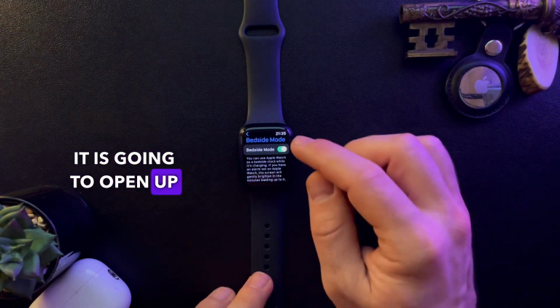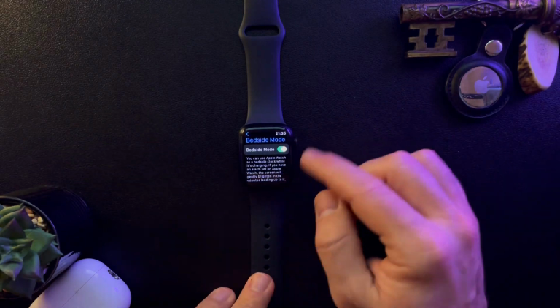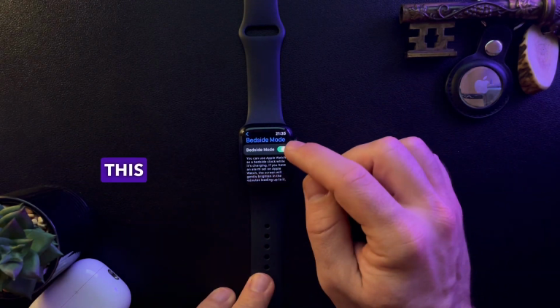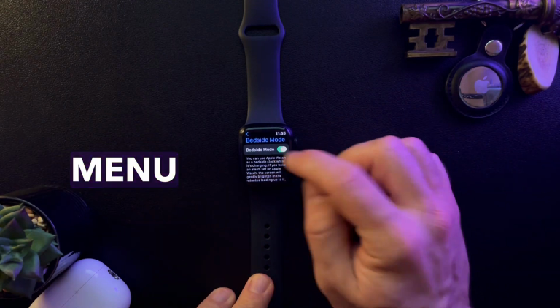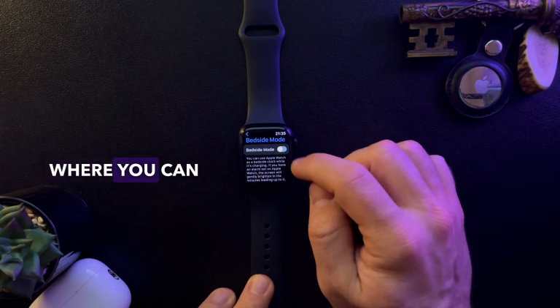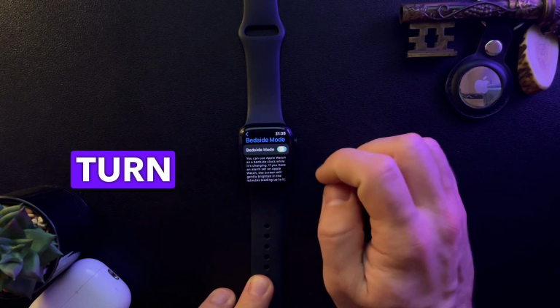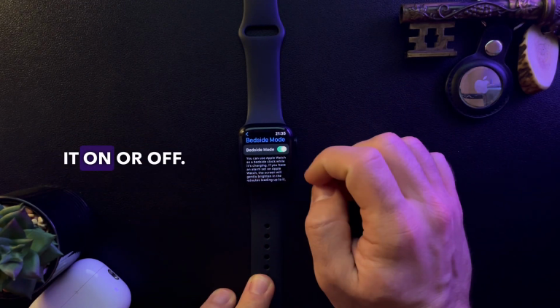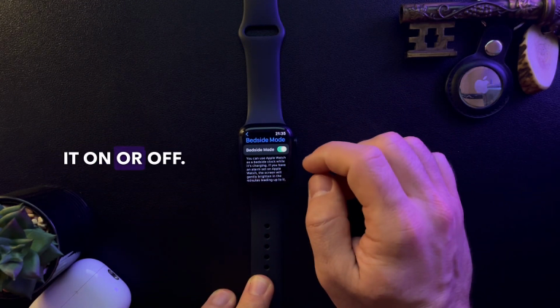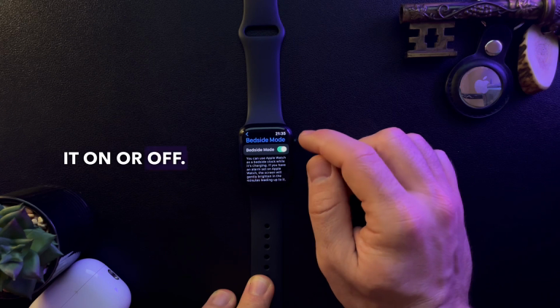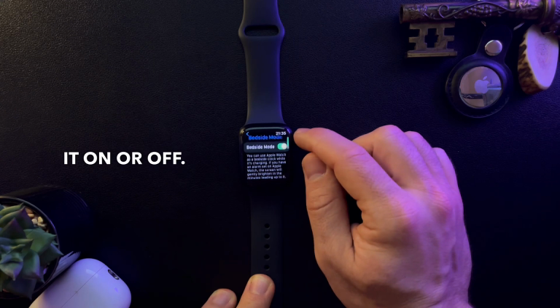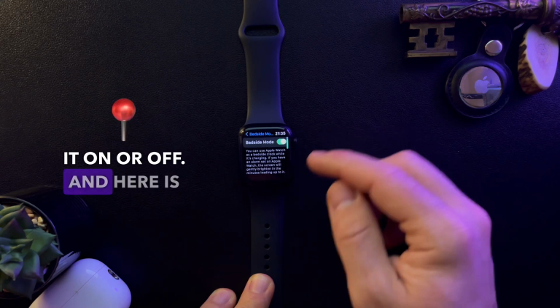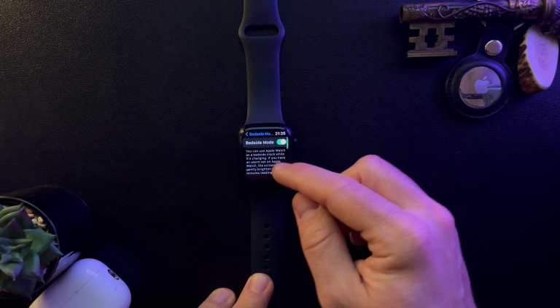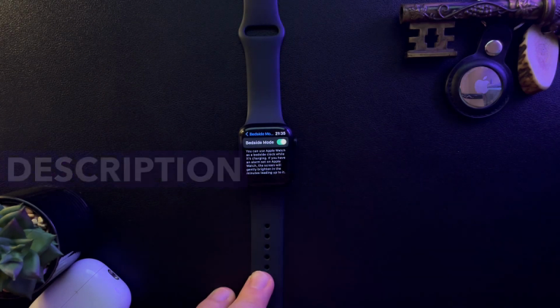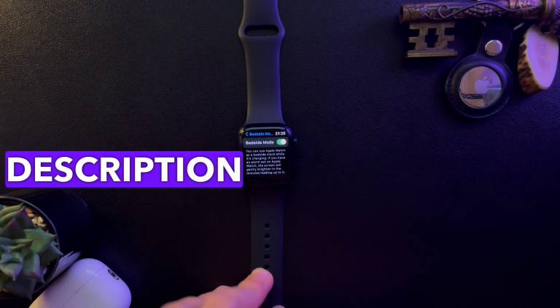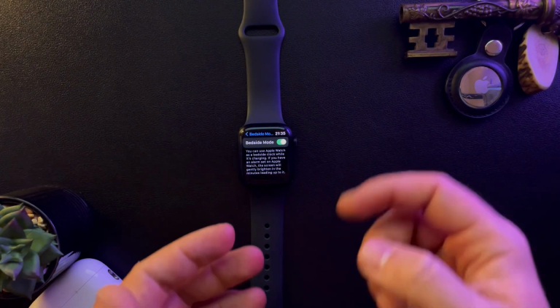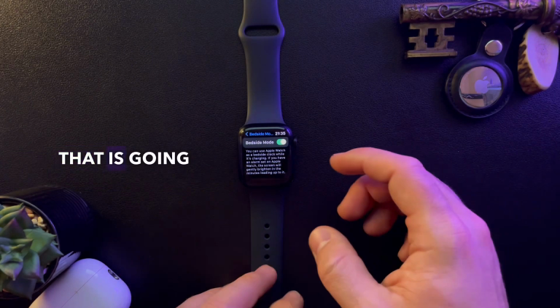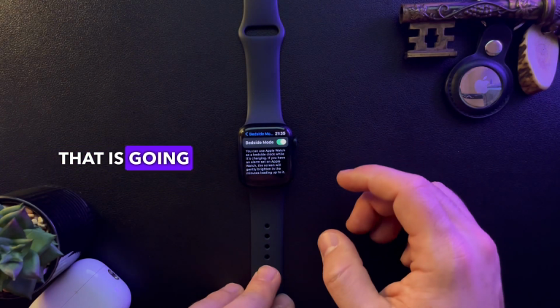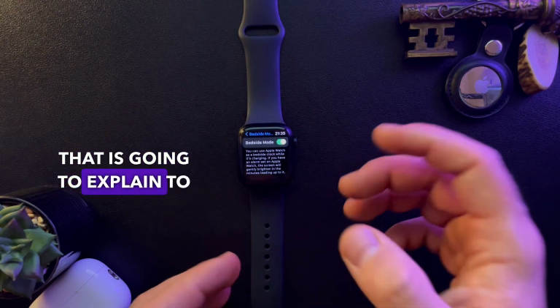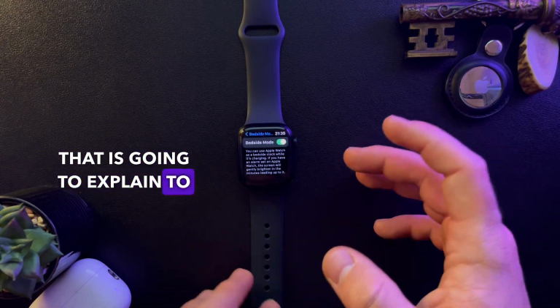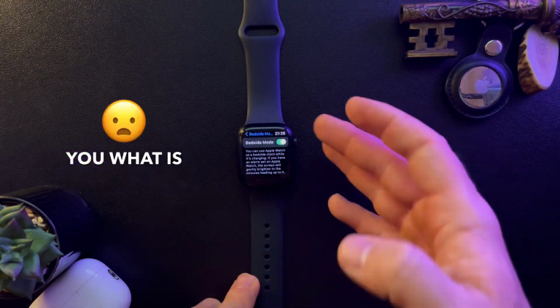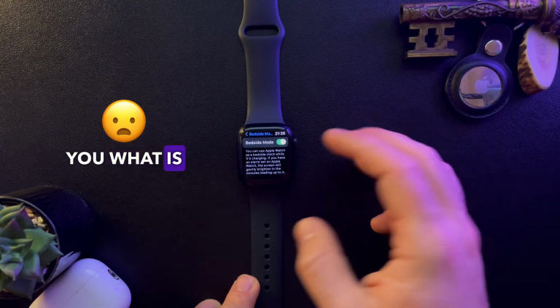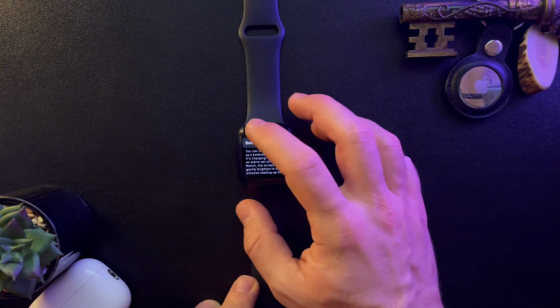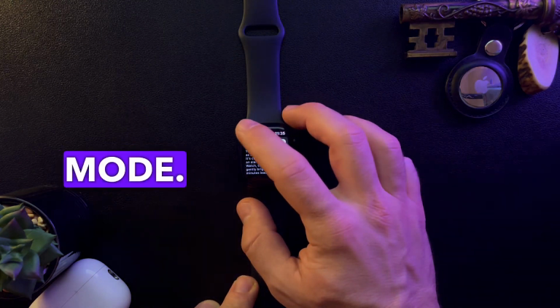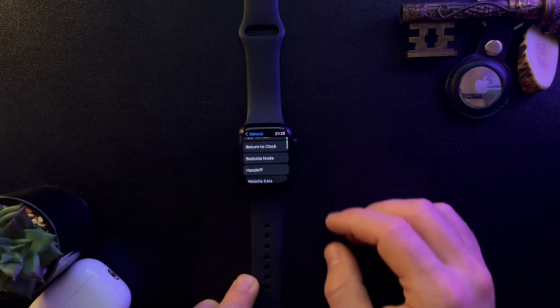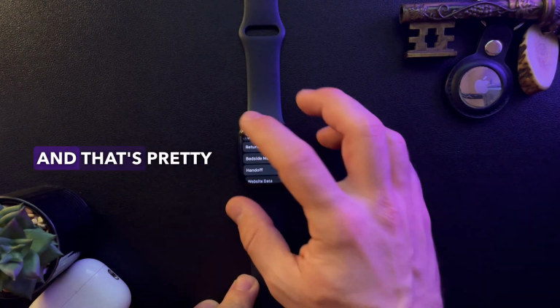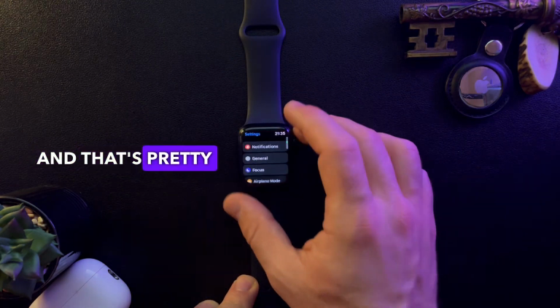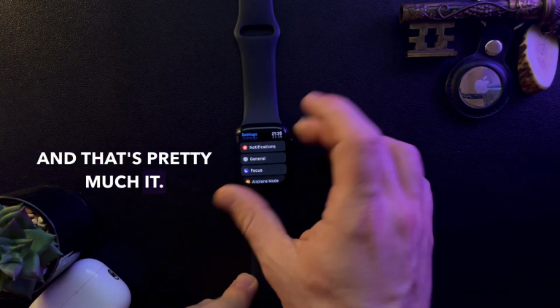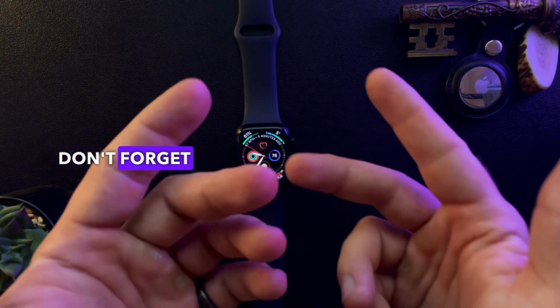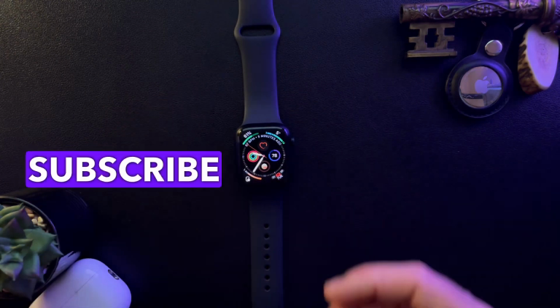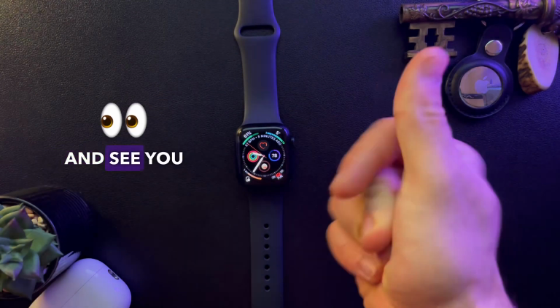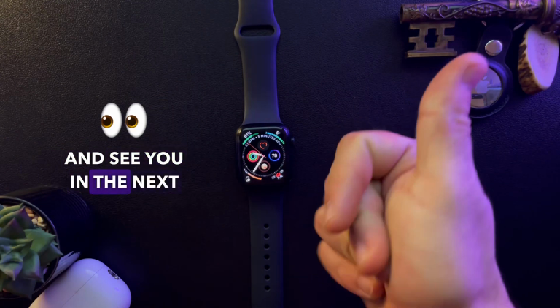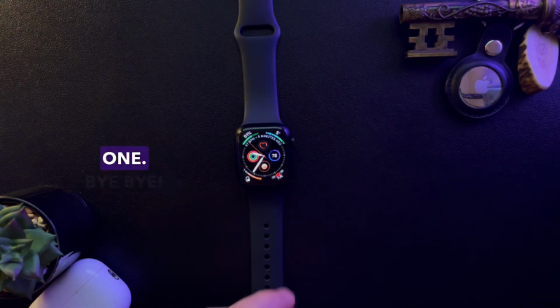When you tap on the Bedside Mode option, it's going to open up this menu where you can turn it on or off. There is also a description that explains what Bedside Mode is. And that's very much it — don't forget to subscribe, and see you in the next one, bye-bye!